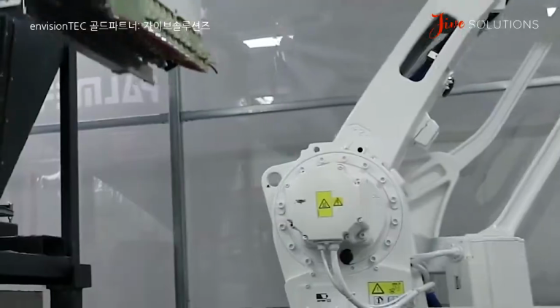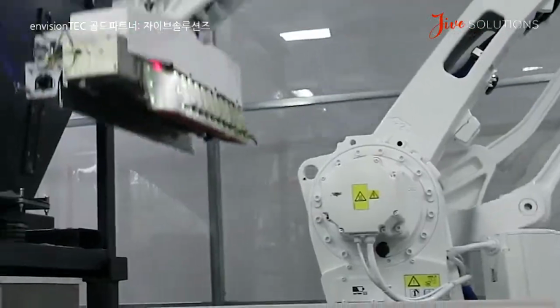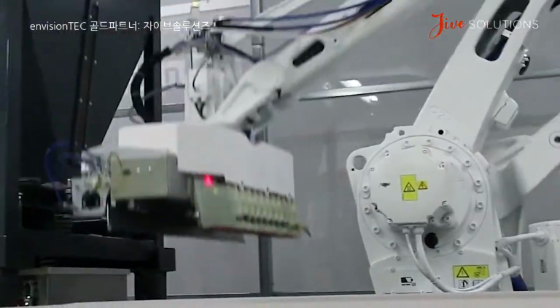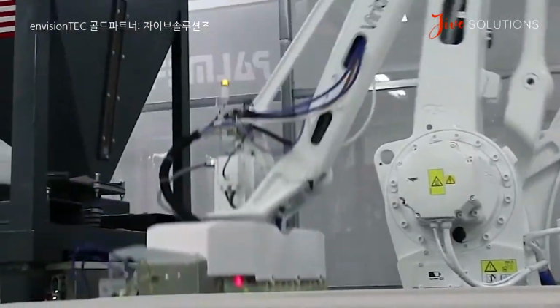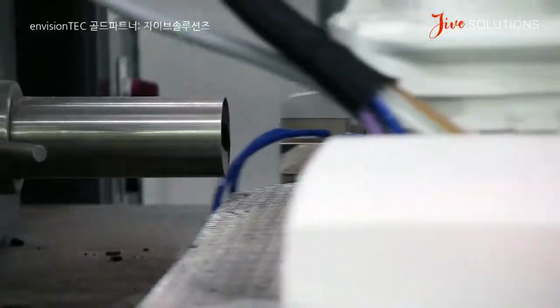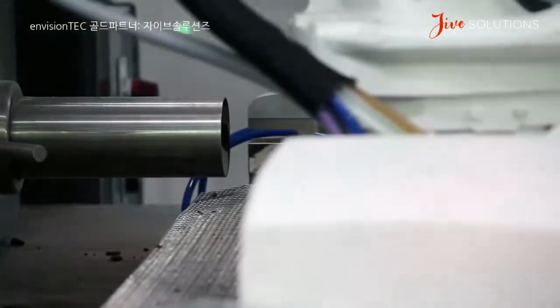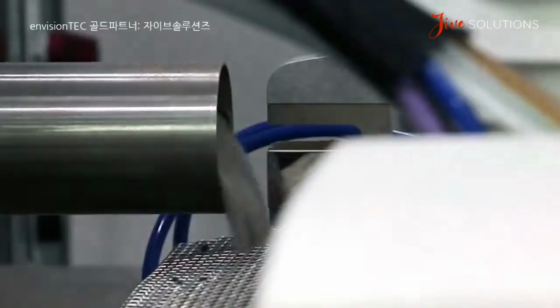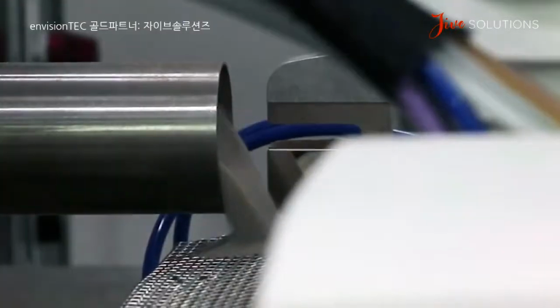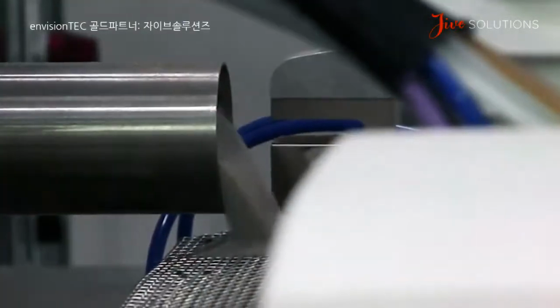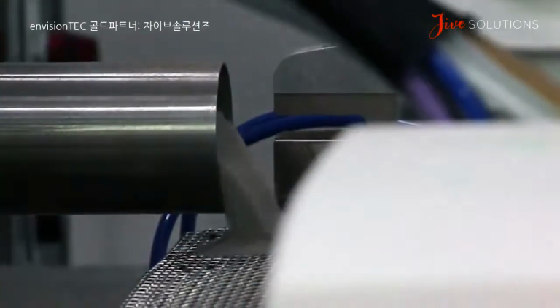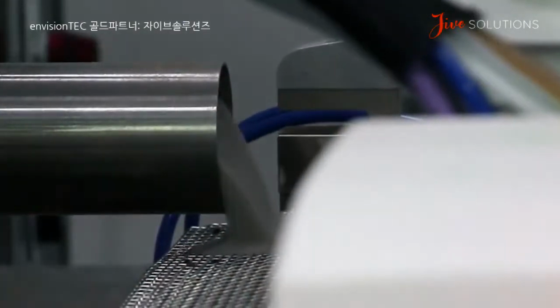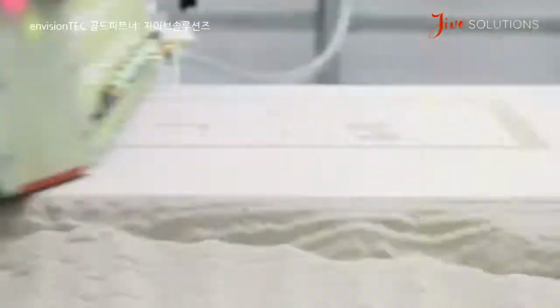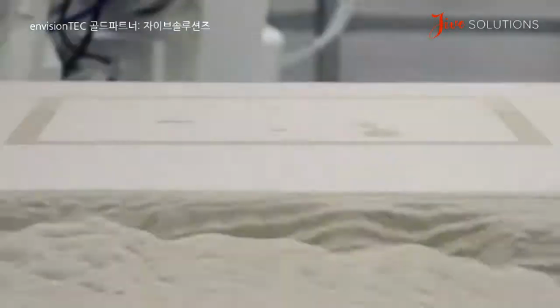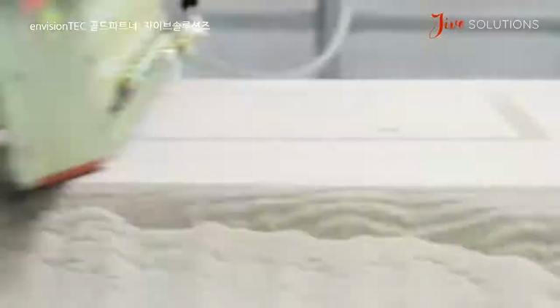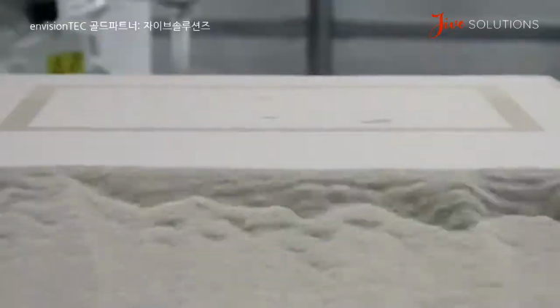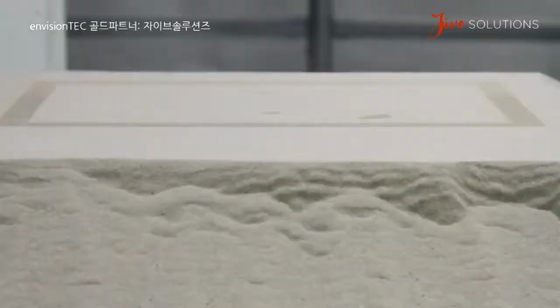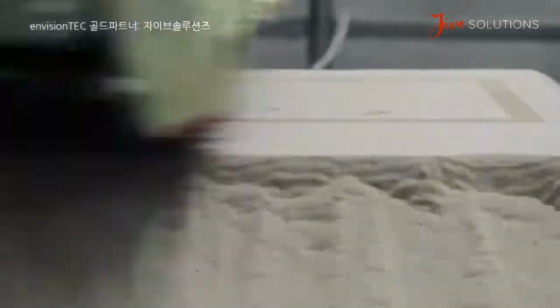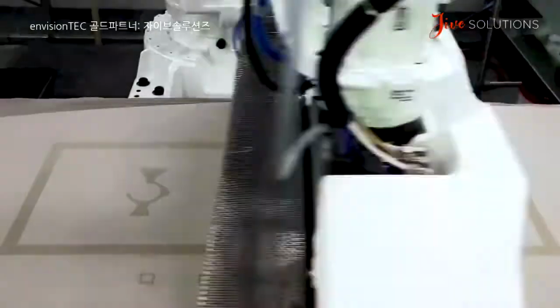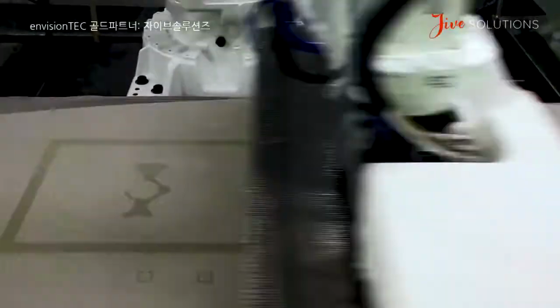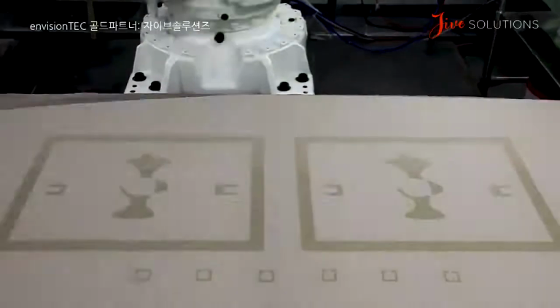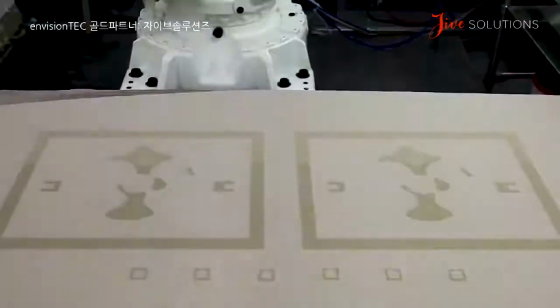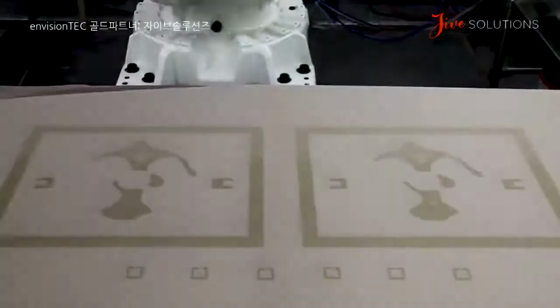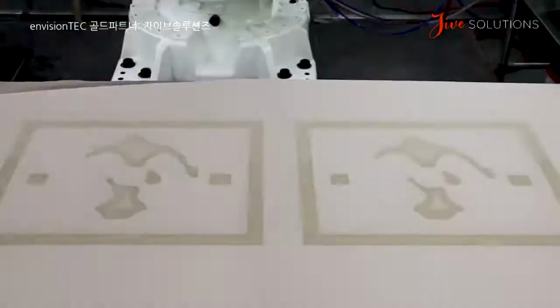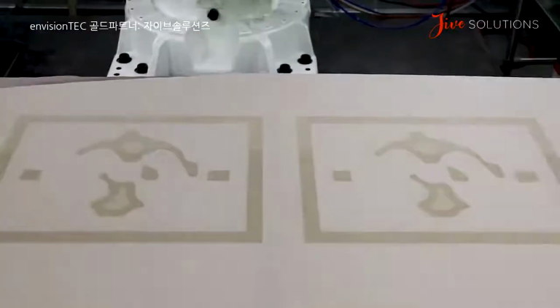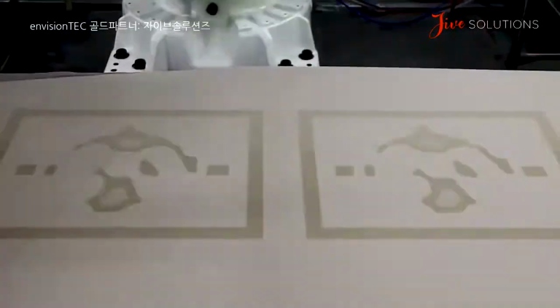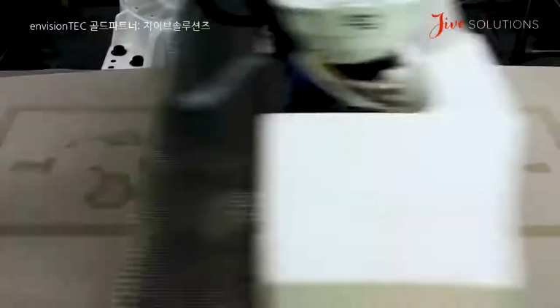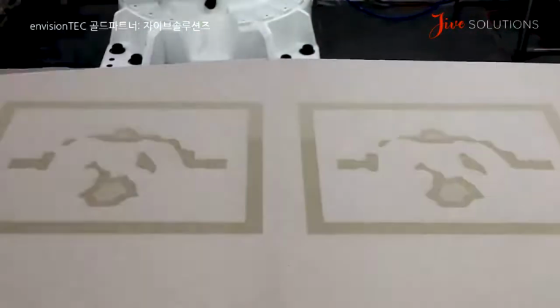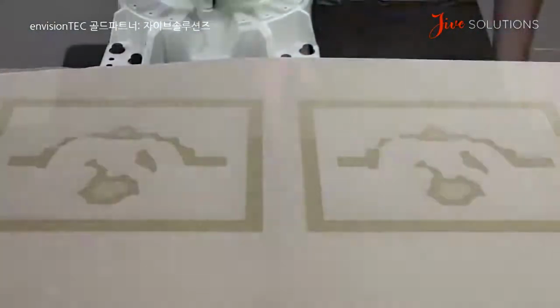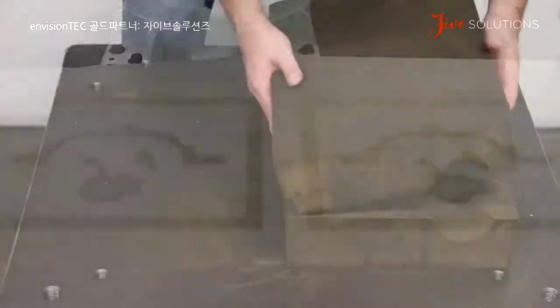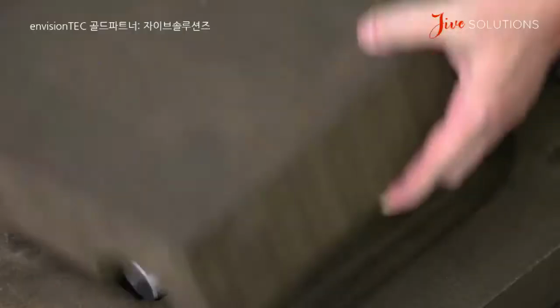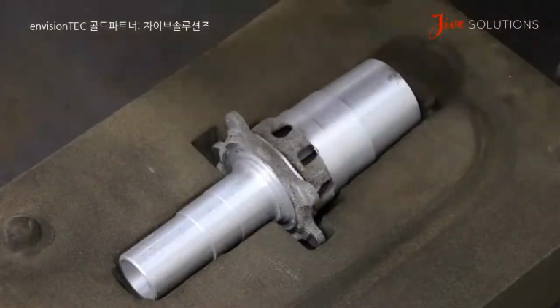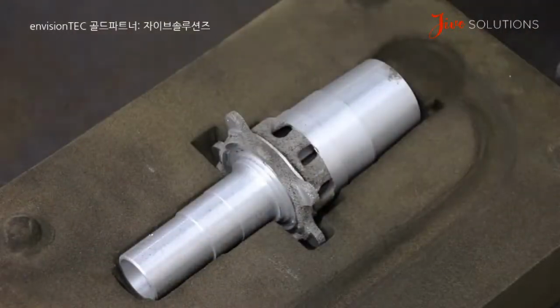The robot will go fetch sand from a silo and then come back and deposit up to two and a half inches per hour, so you have a very quick efficient turnaround in your molding technology.